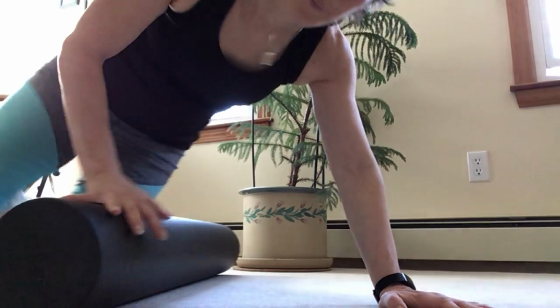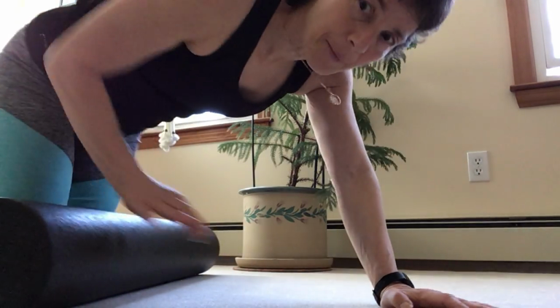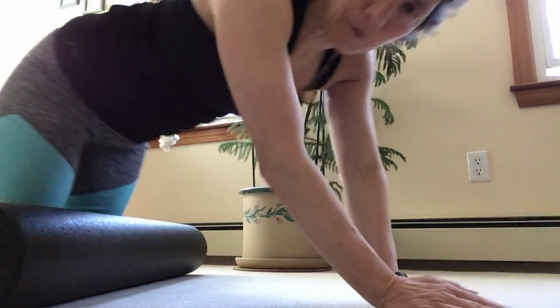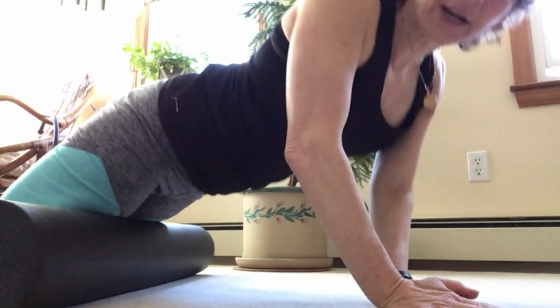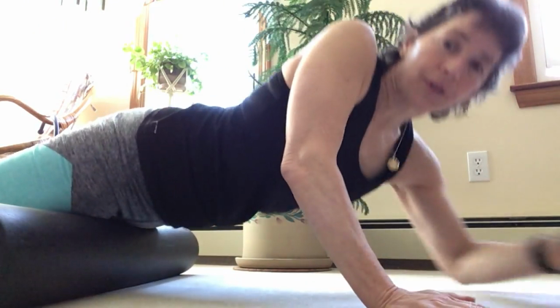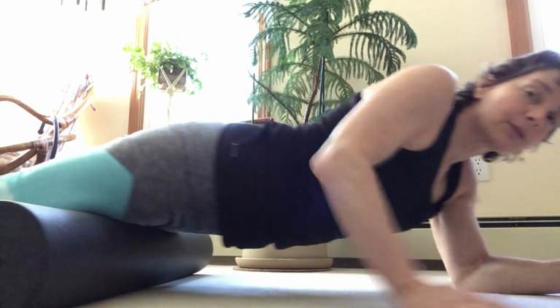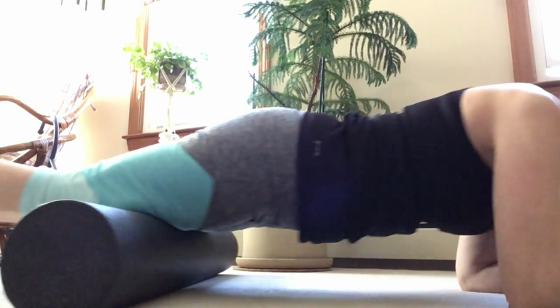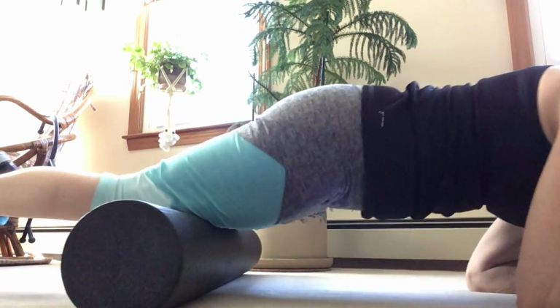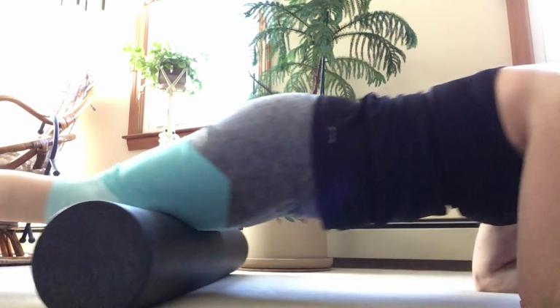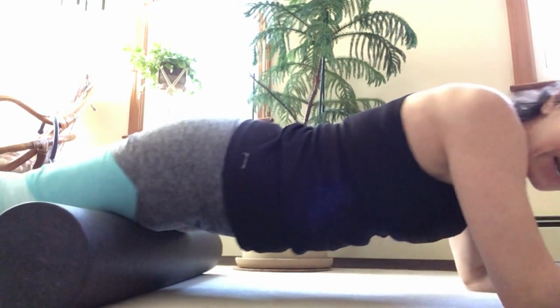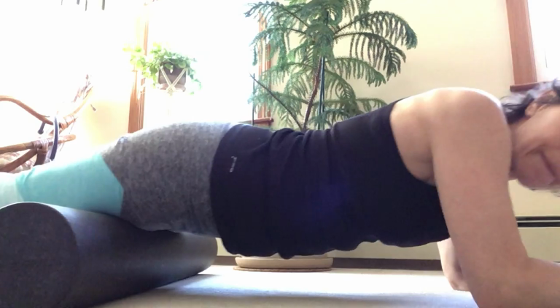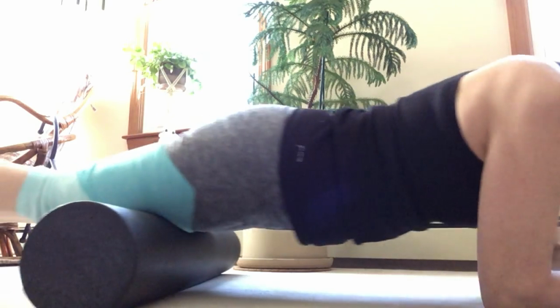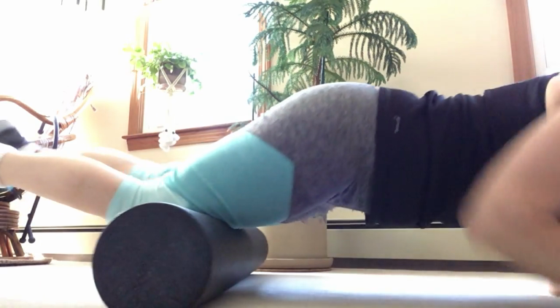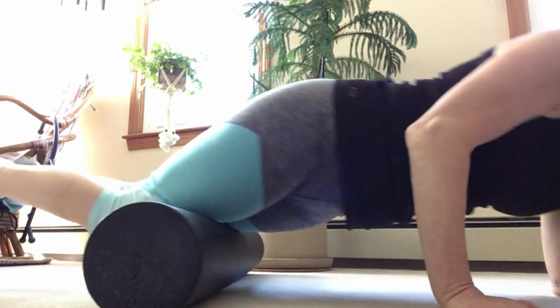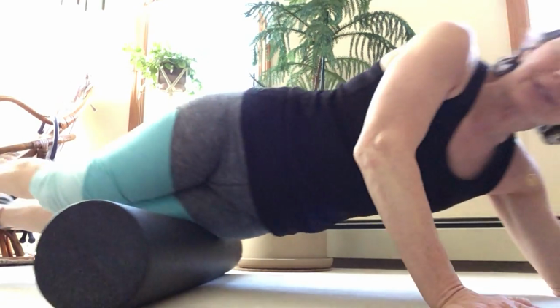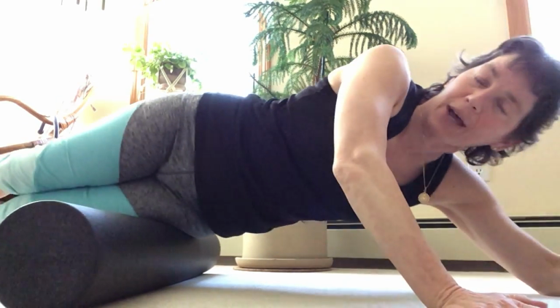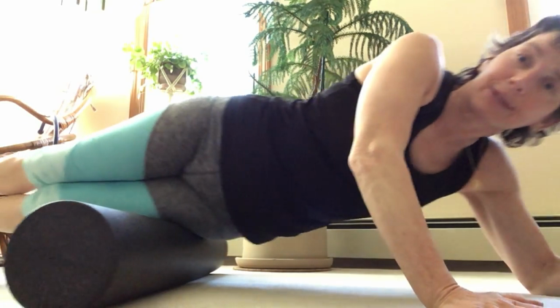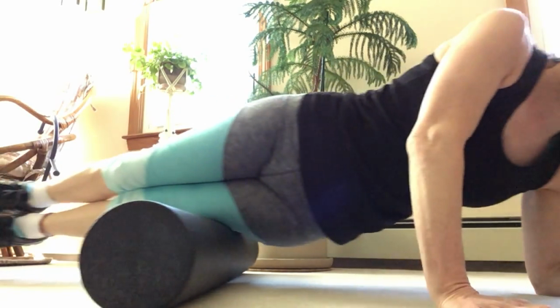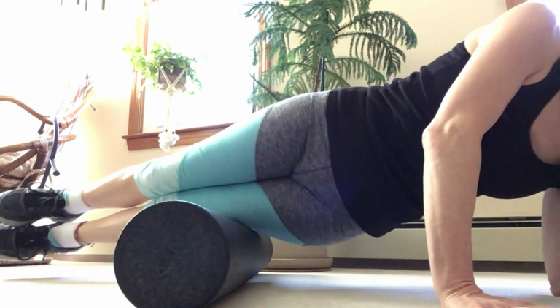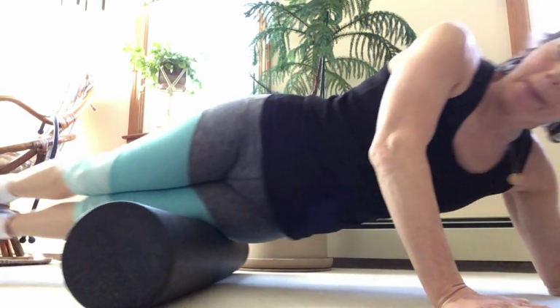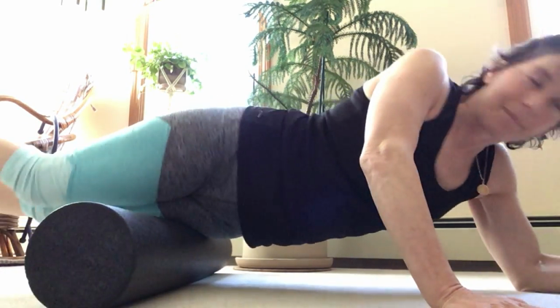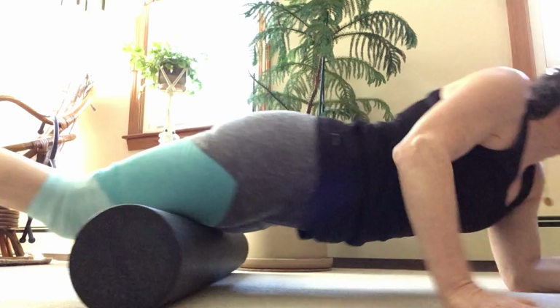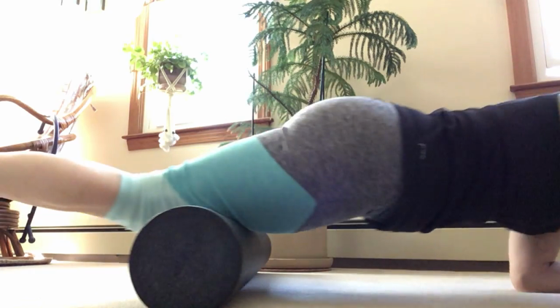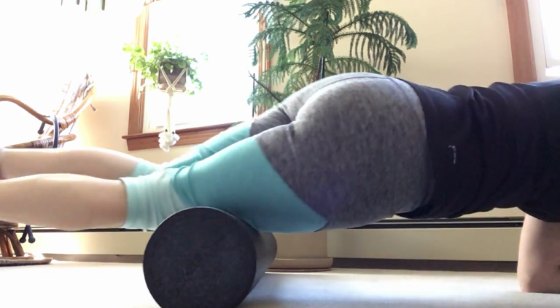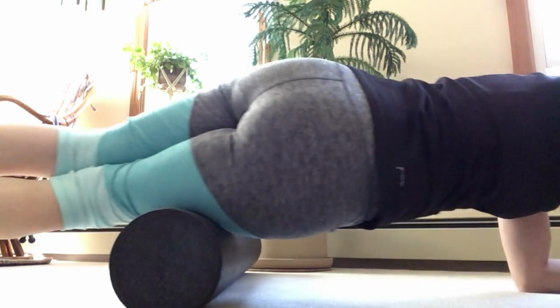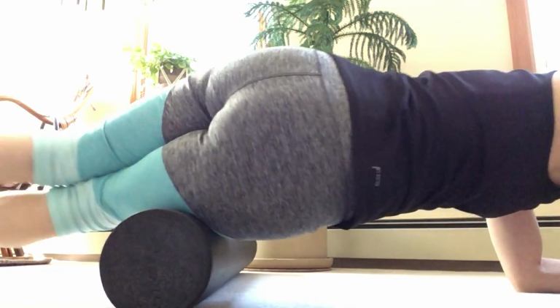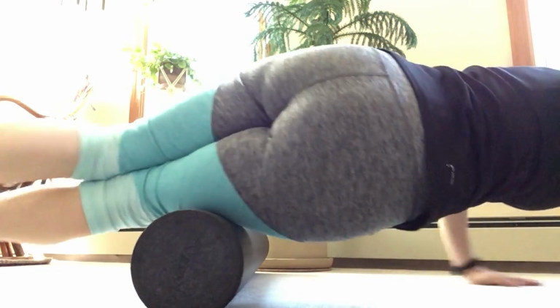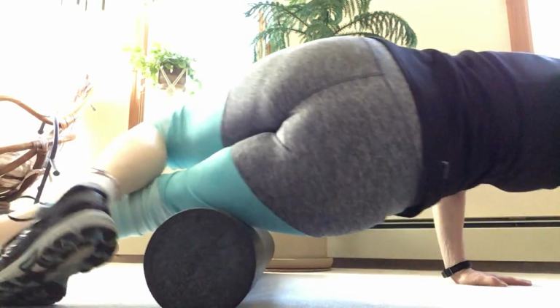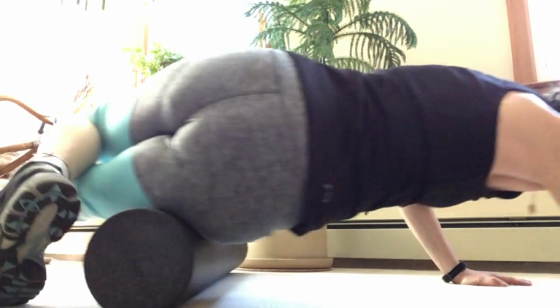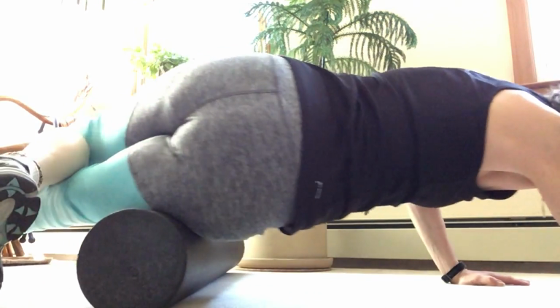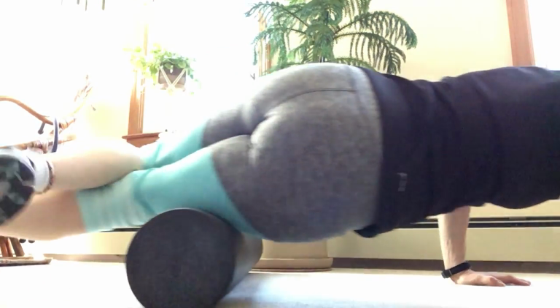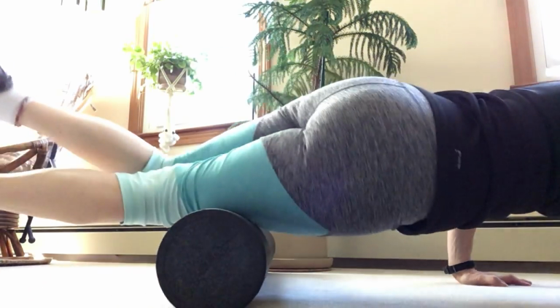Put that roller right under your thighs. Get the tops of your thighs, get the sides of your thighs. If it's painful, put one foot on the floor just for now until you get used to it.